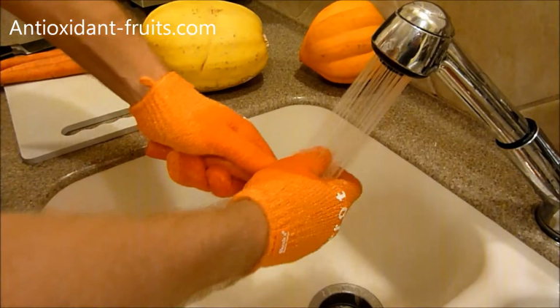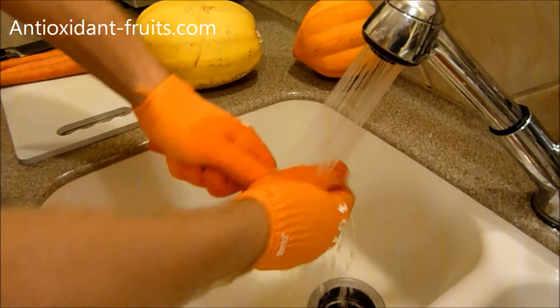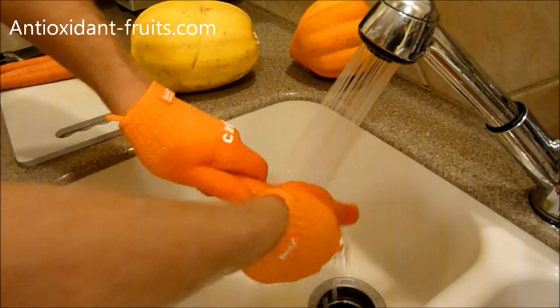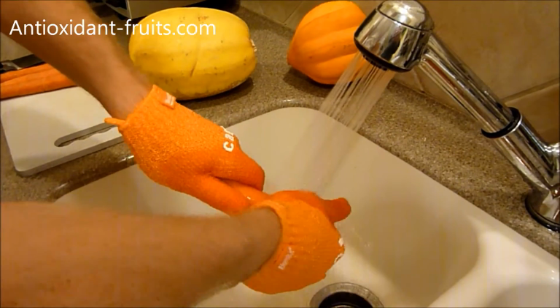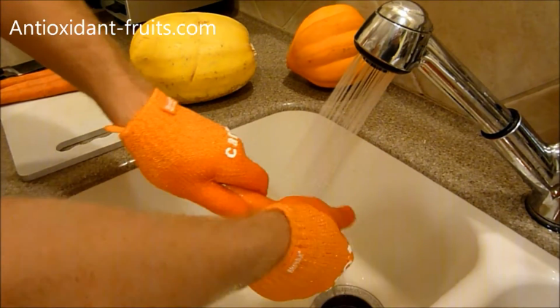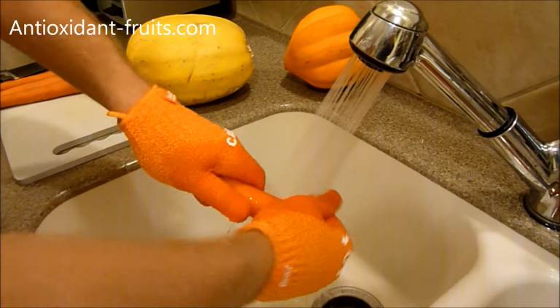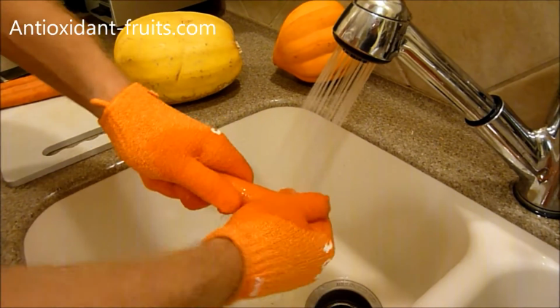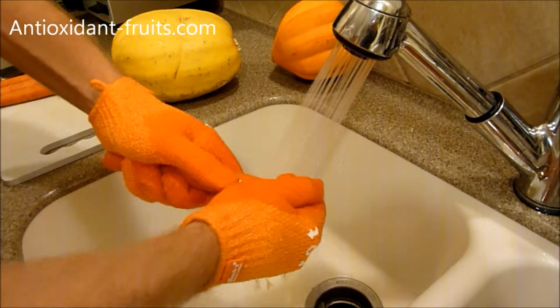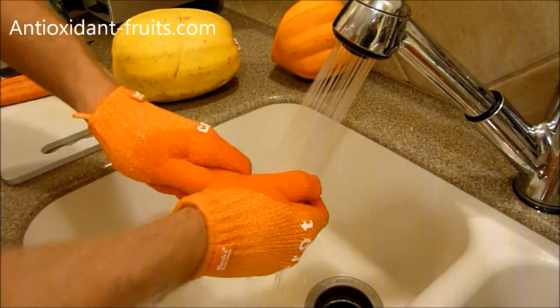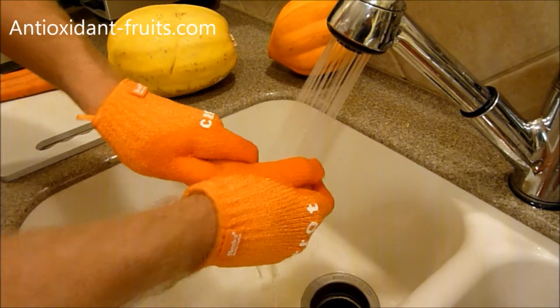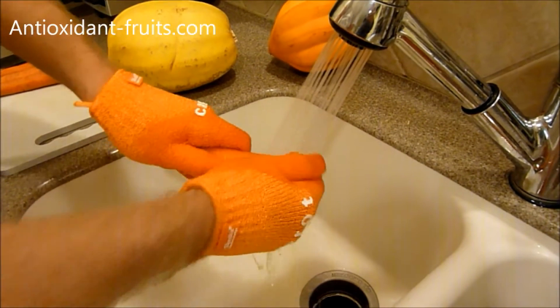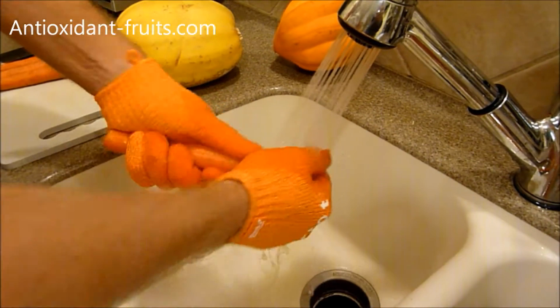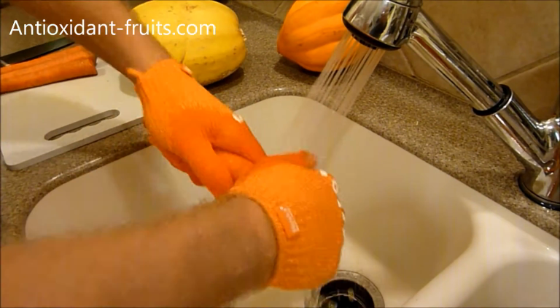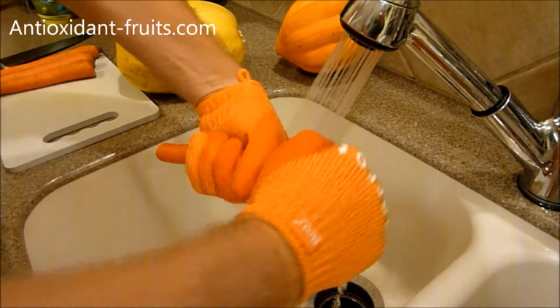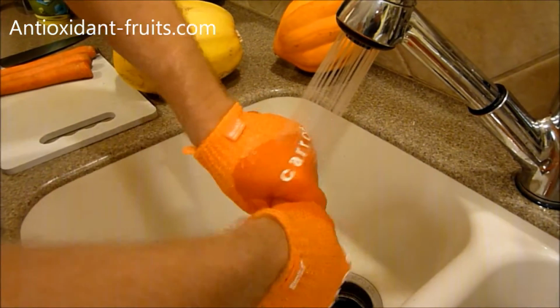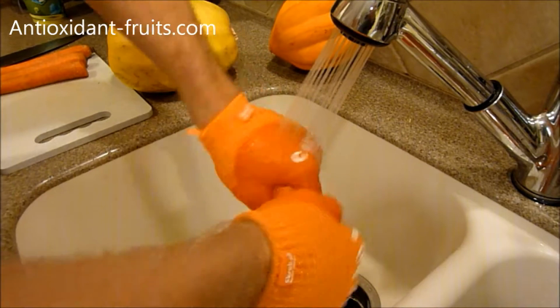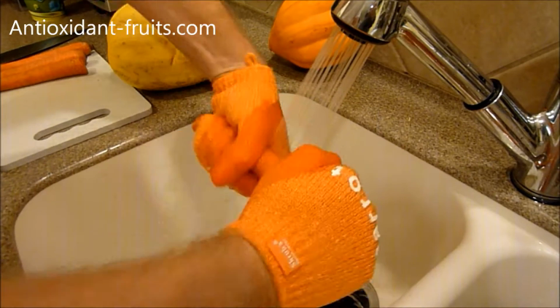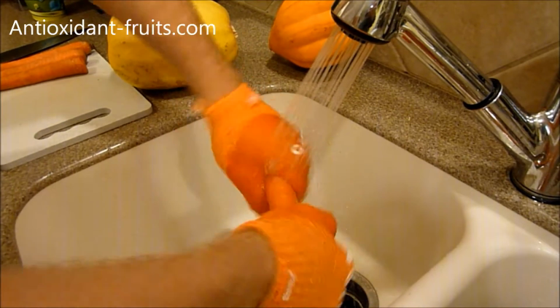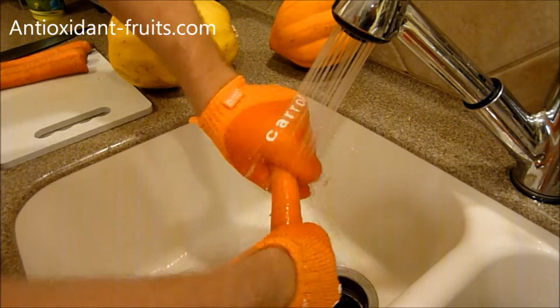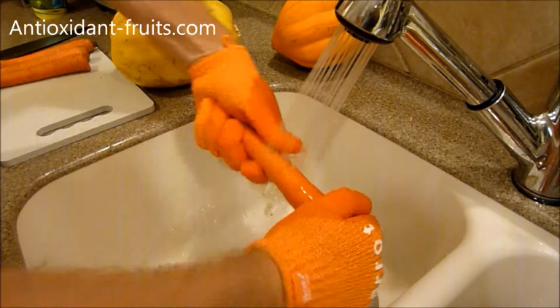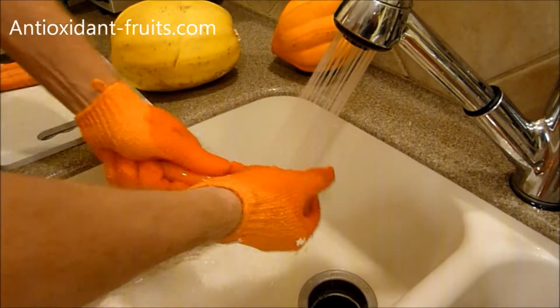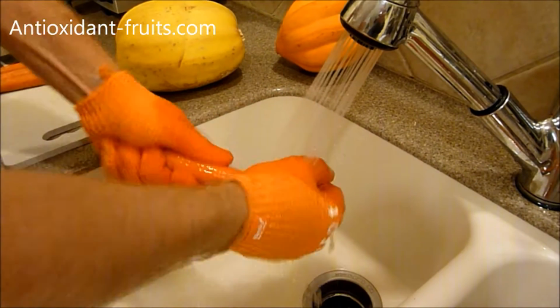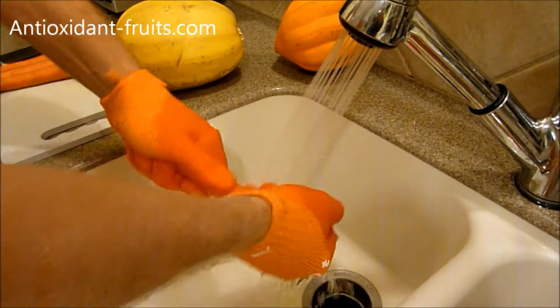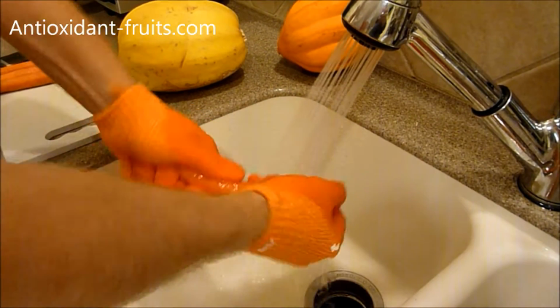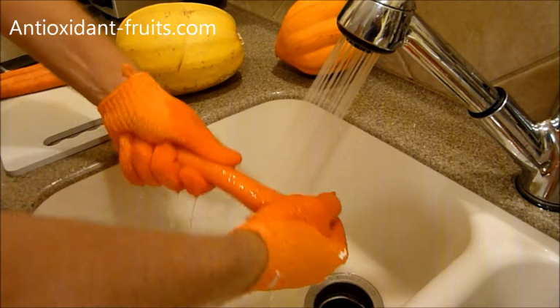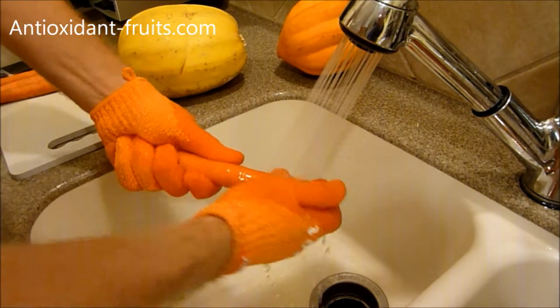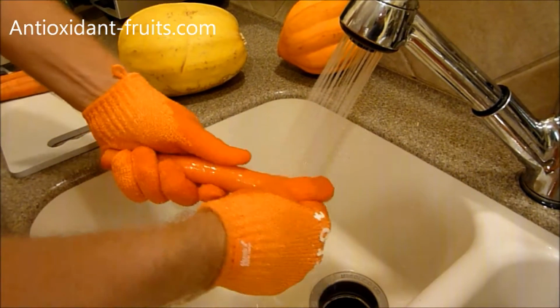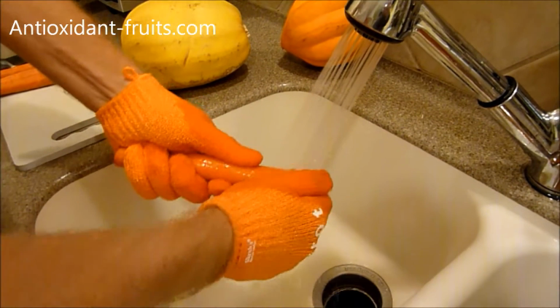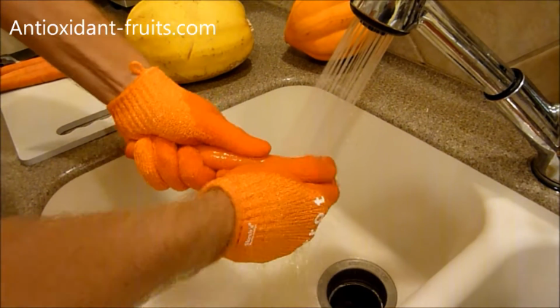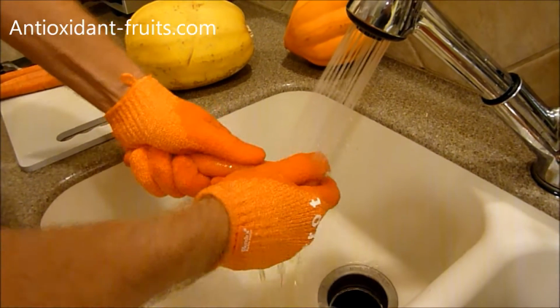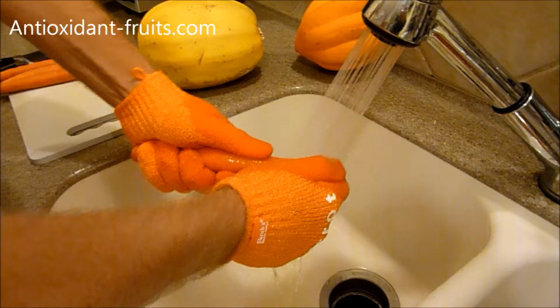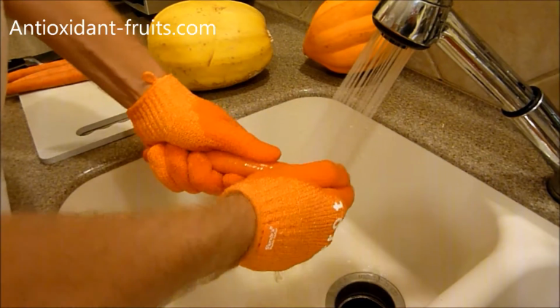All you do with the Scrubba Gloves is wear them and then scrub the vegetable underneath water while you scrub it.